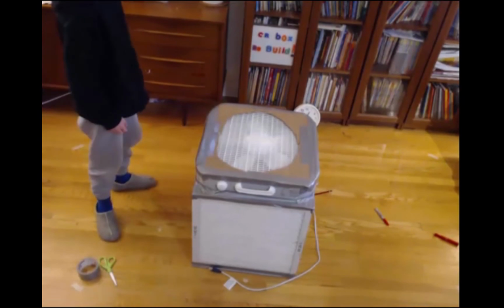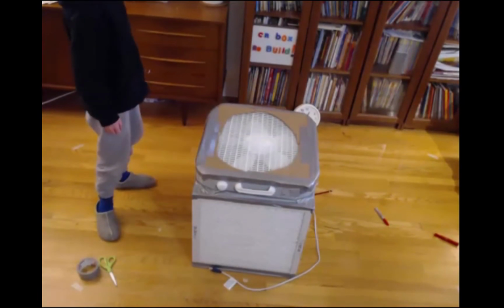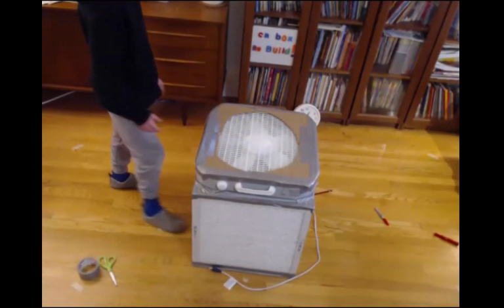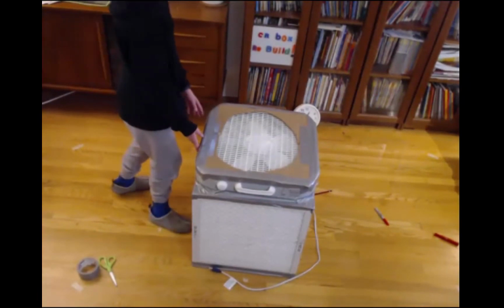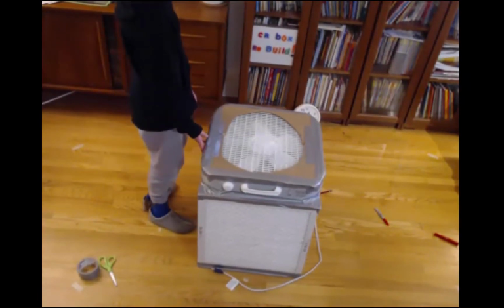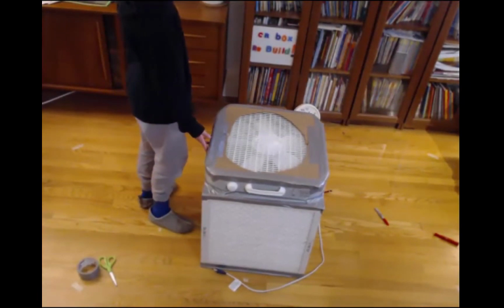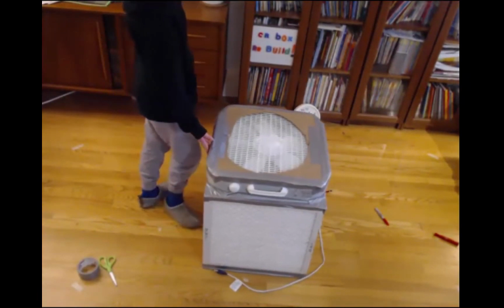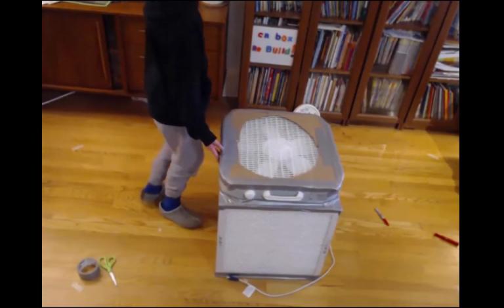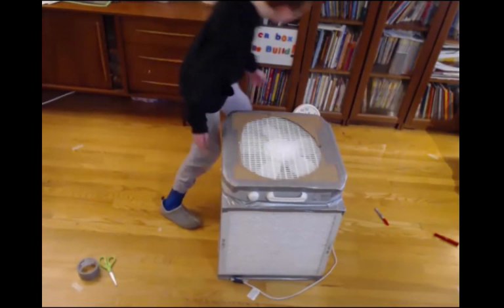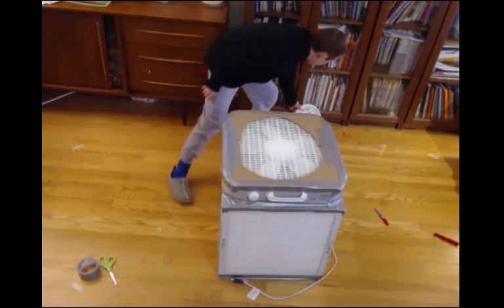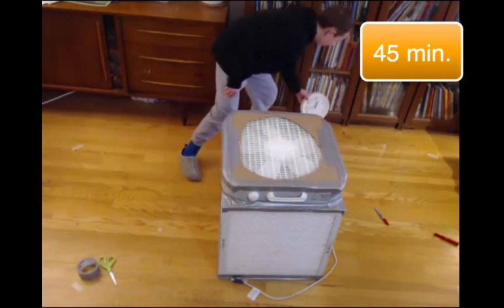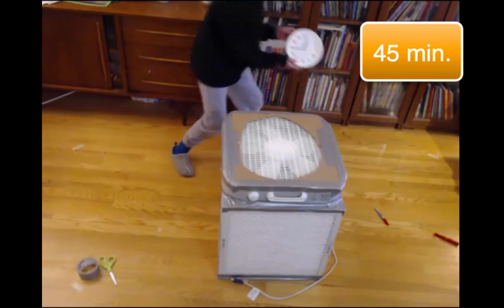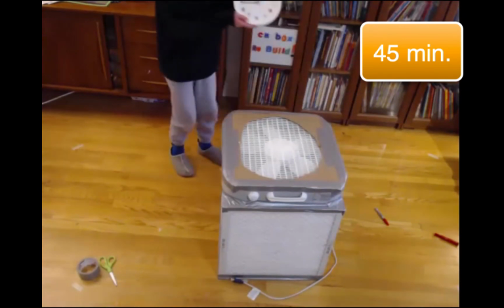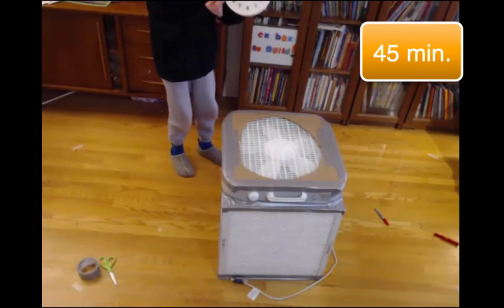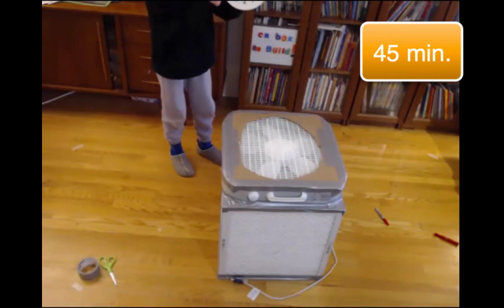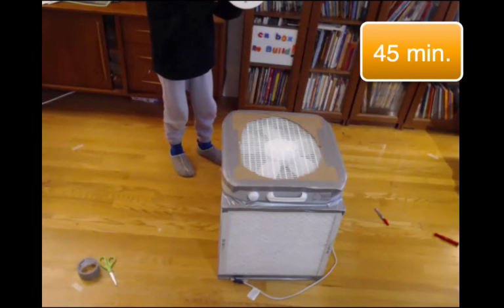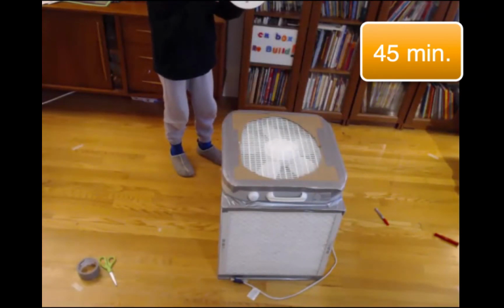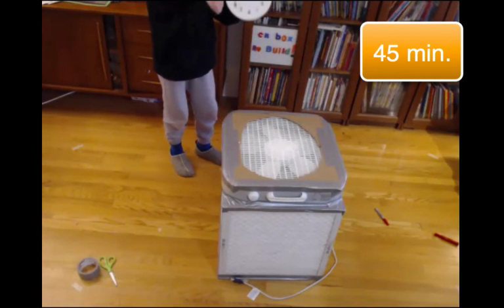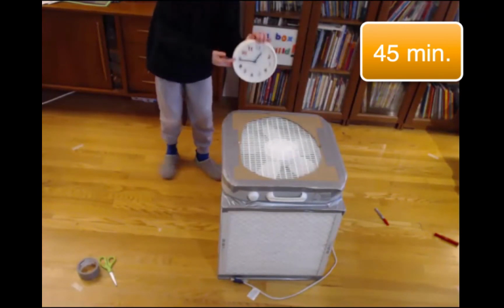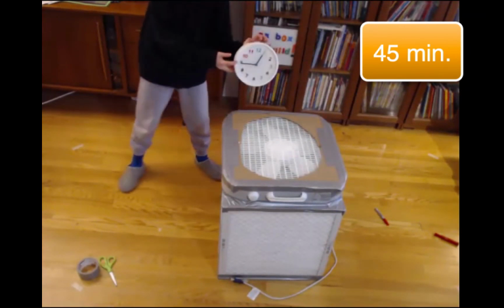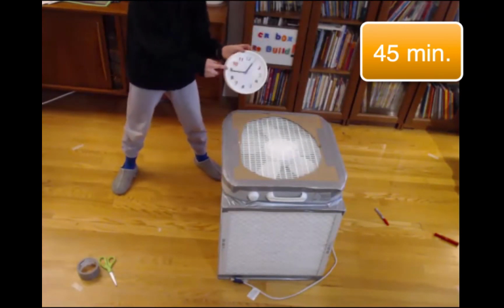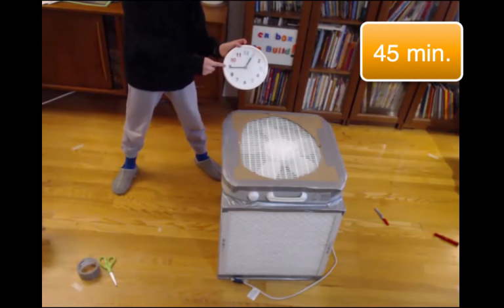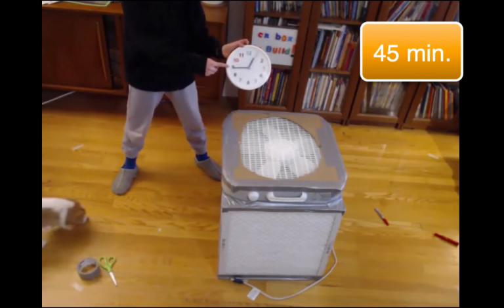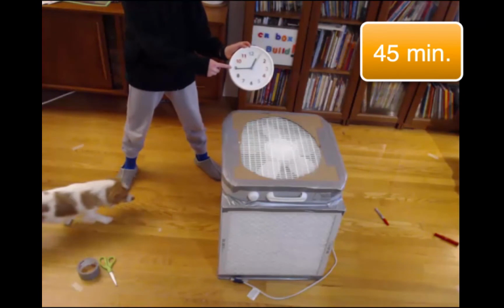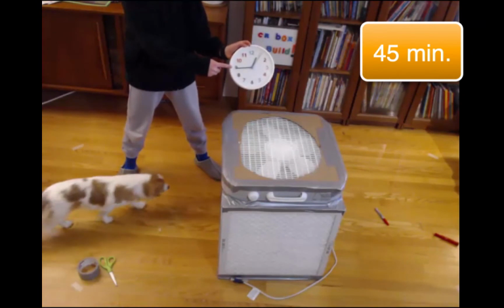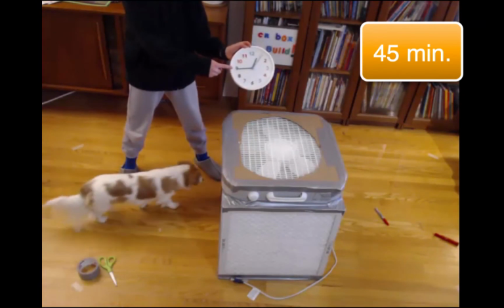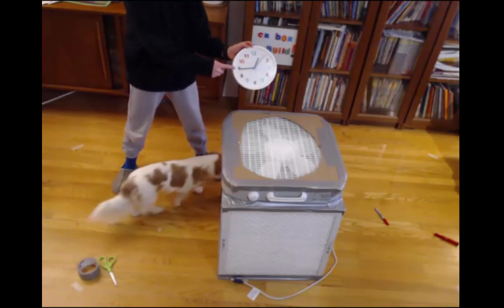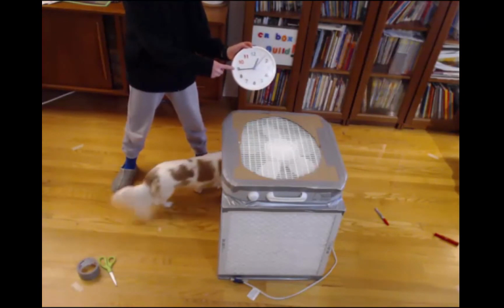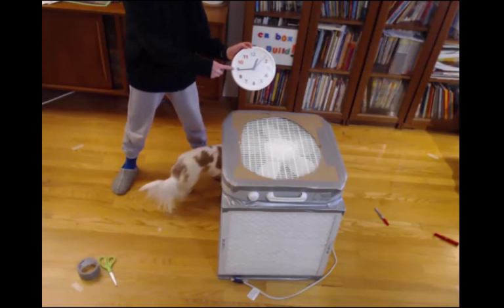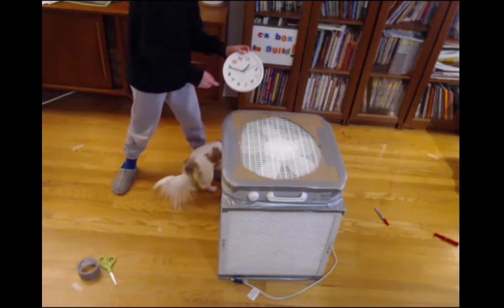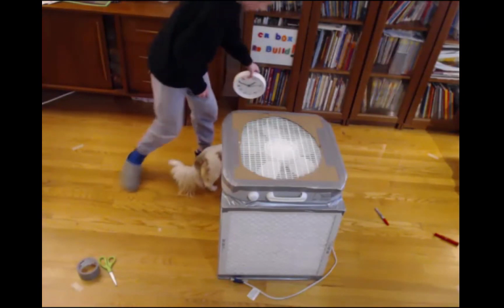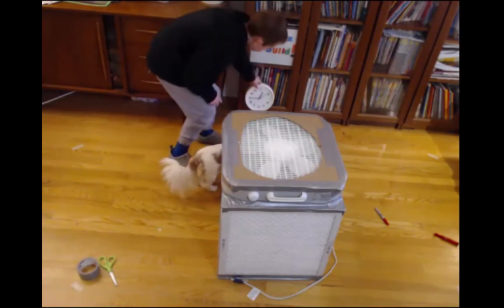And that was the Corsi-Rosenthal box rebuild. It took 45 minutes. Good luck, everyone.